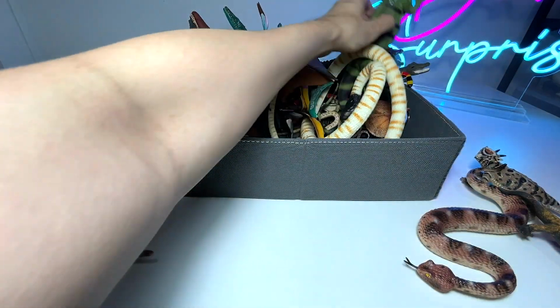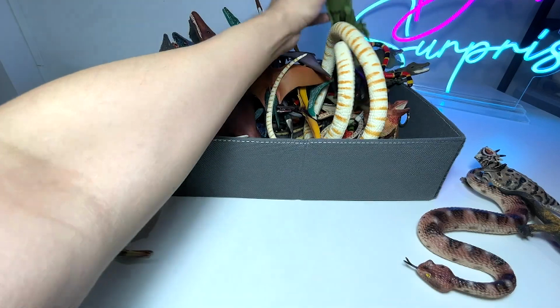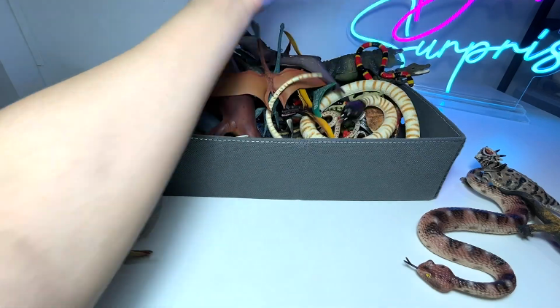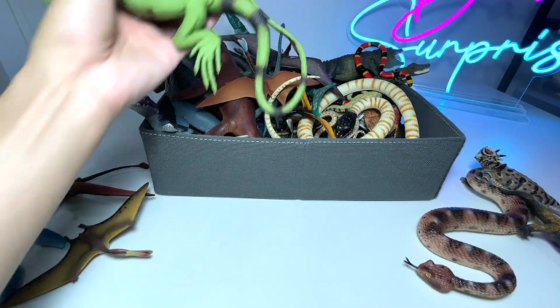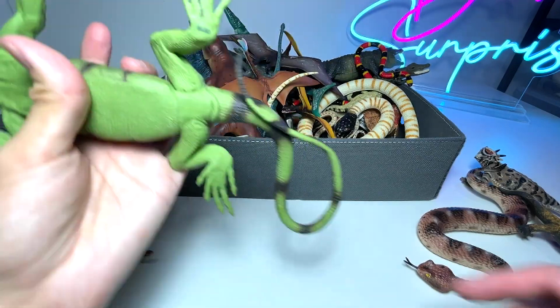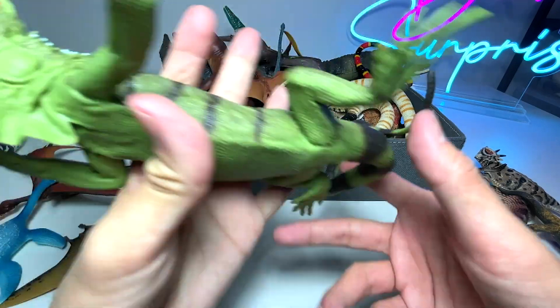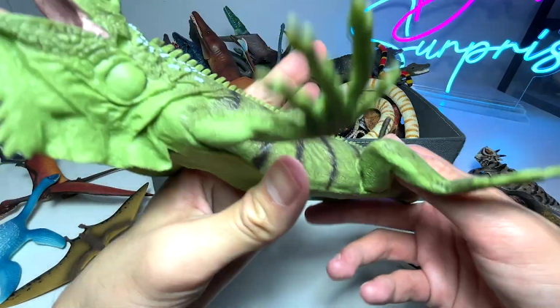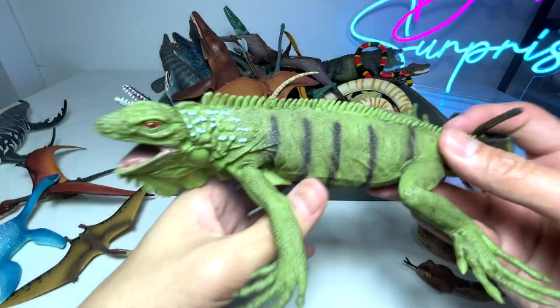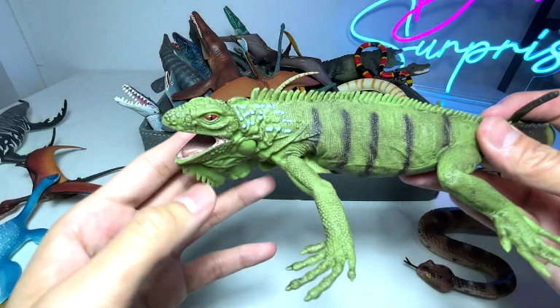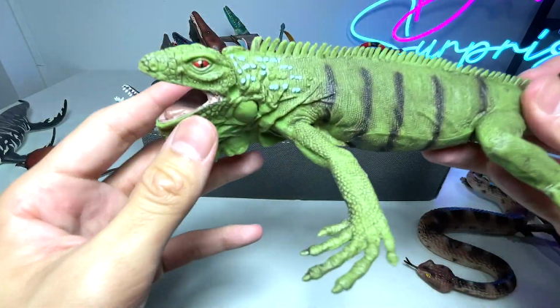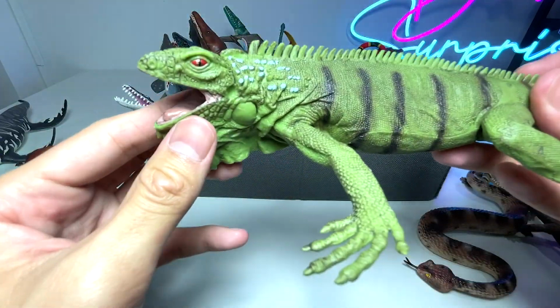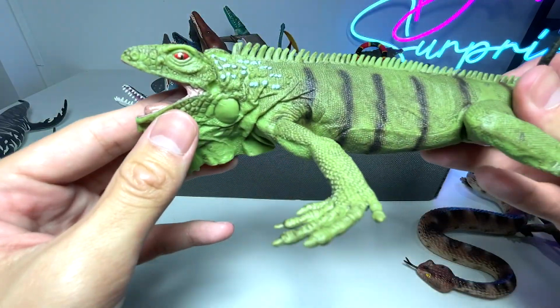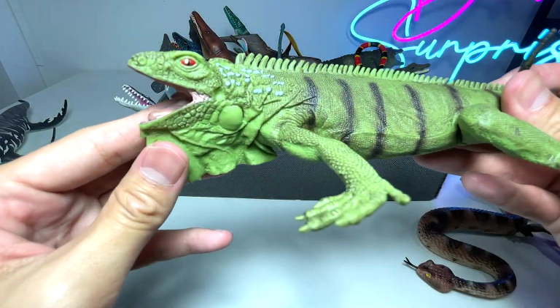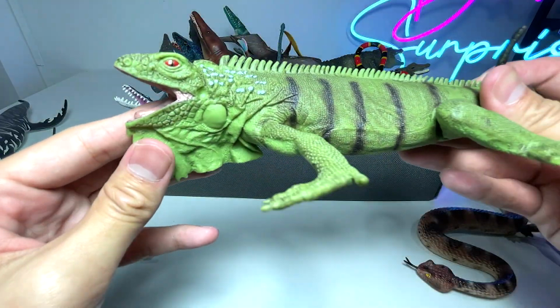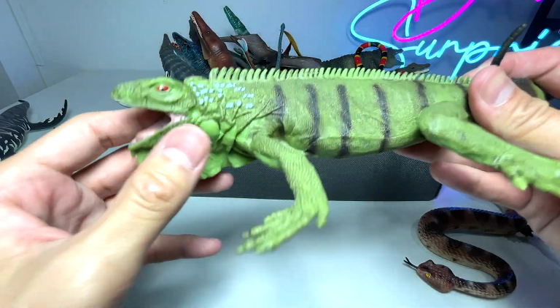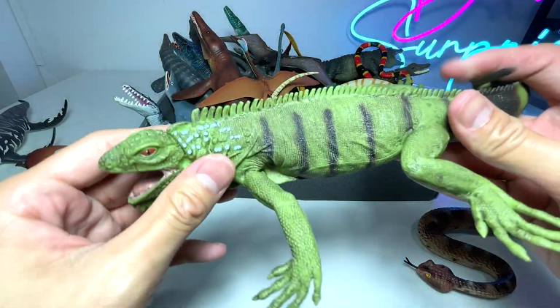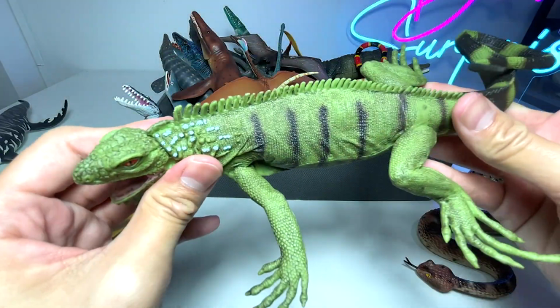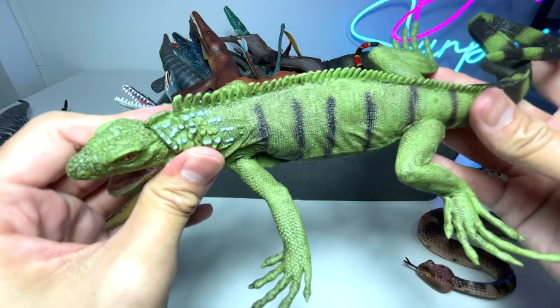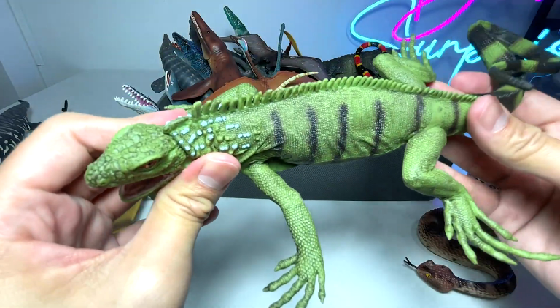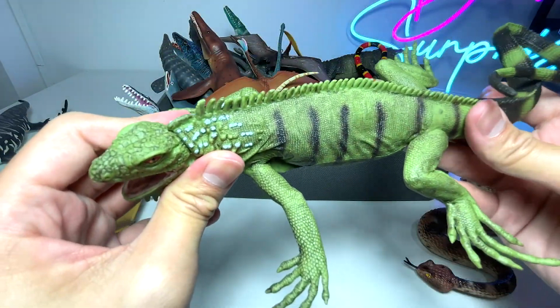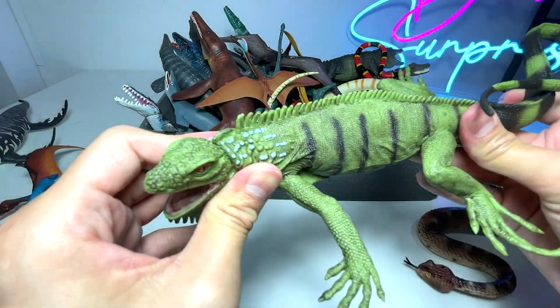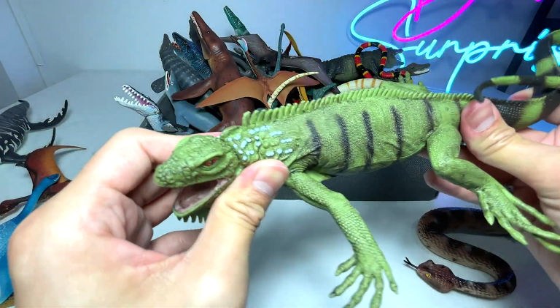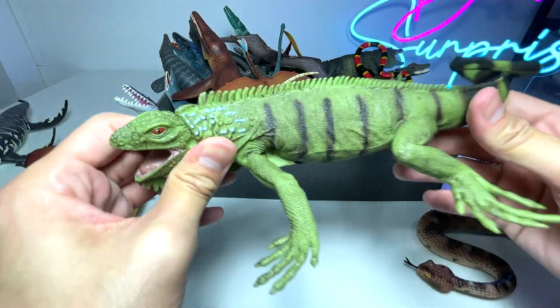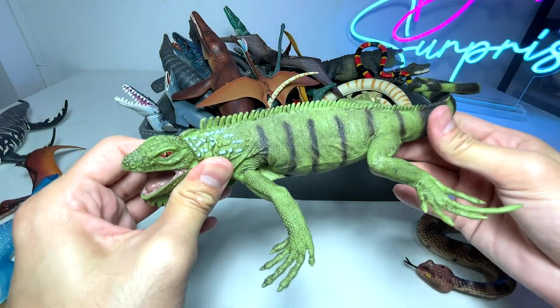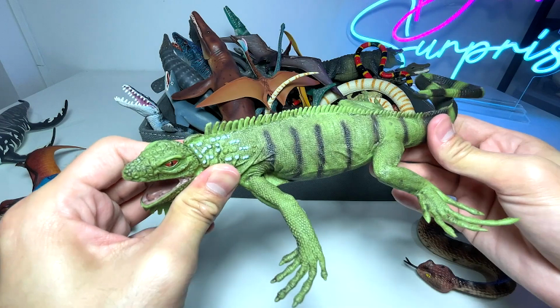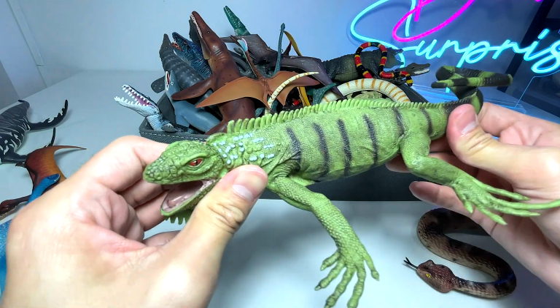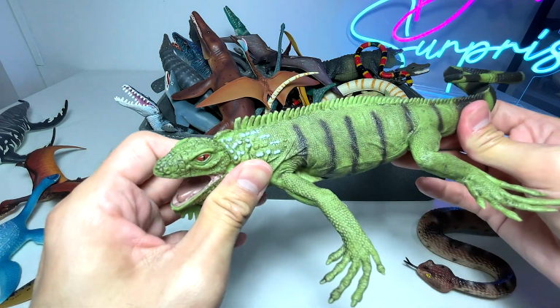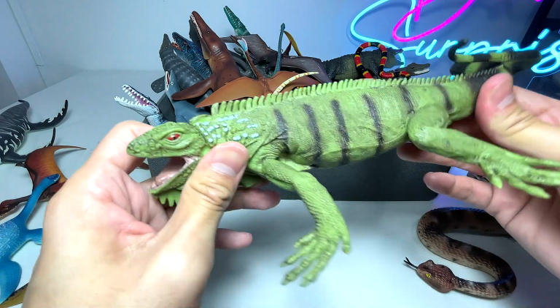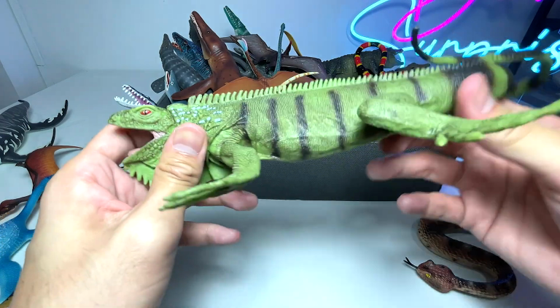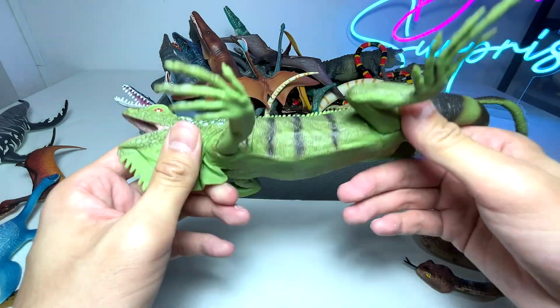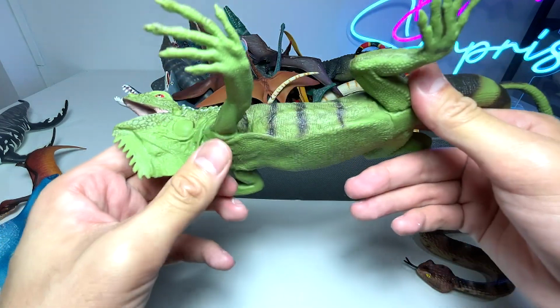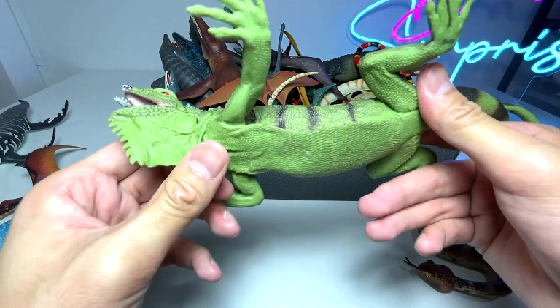We have an Iguana right over here. It's a beautiful one. I've actually seen a really huge Iguana near my home recently.